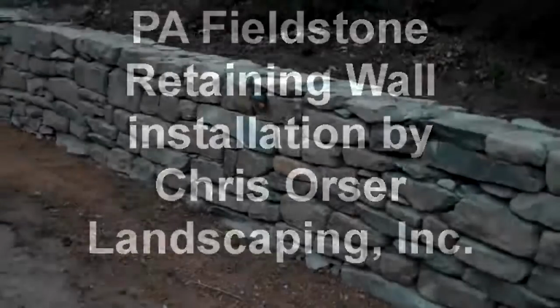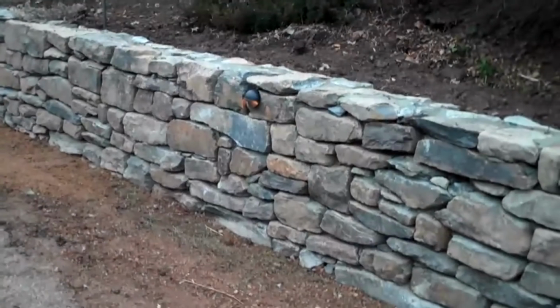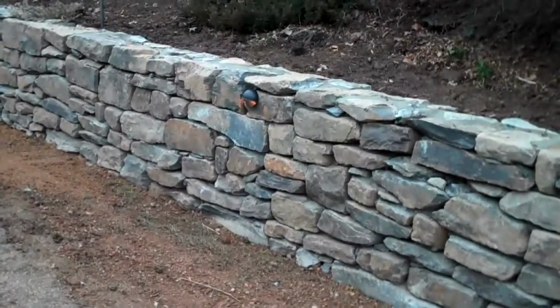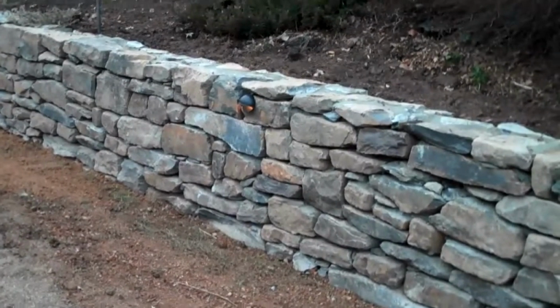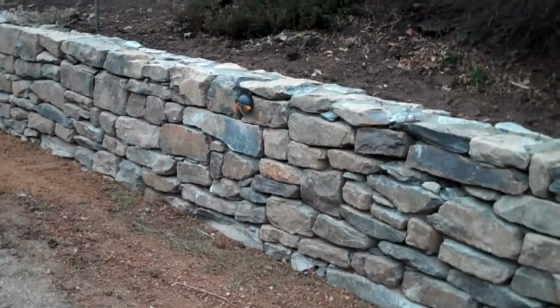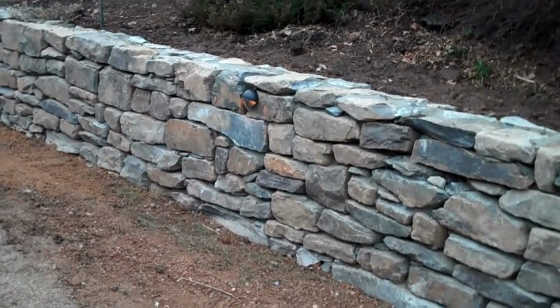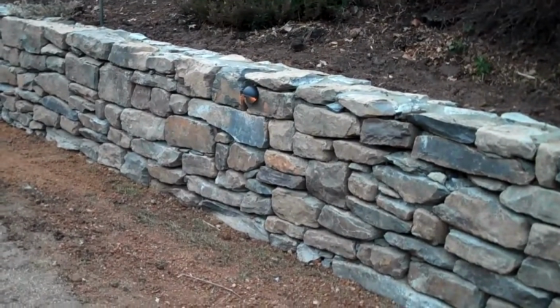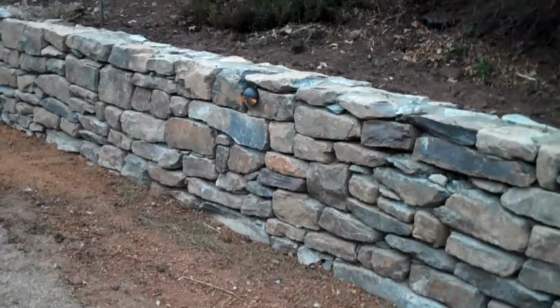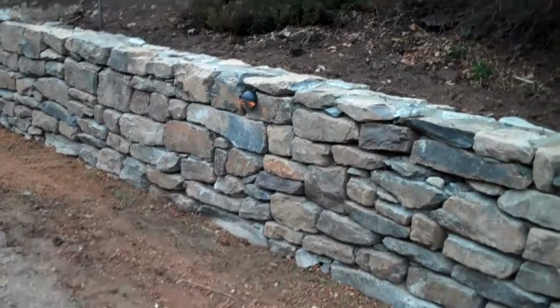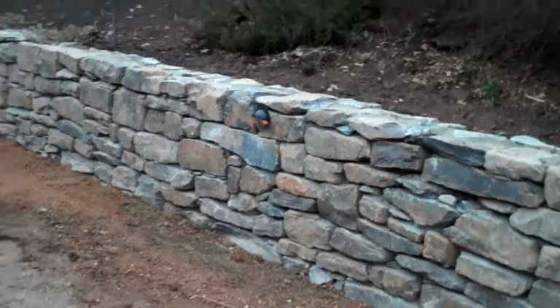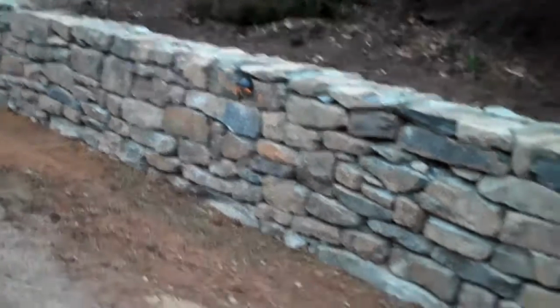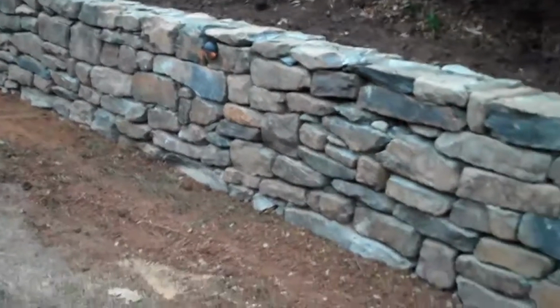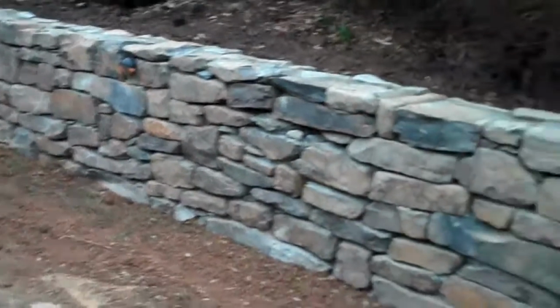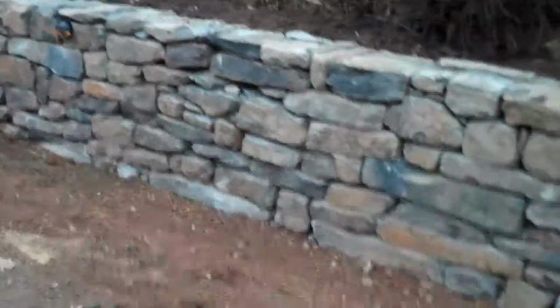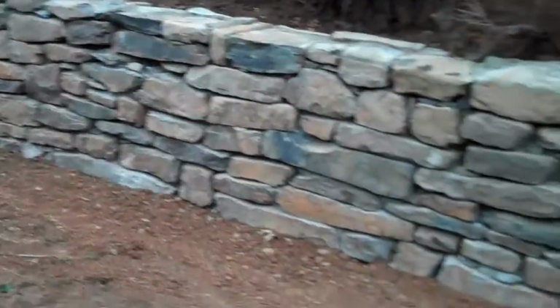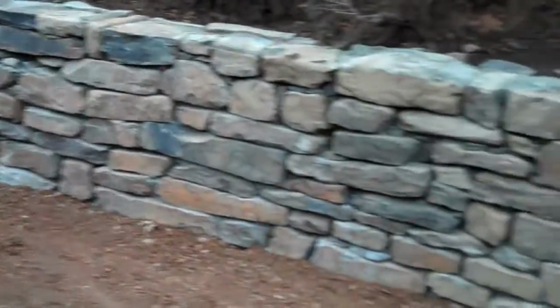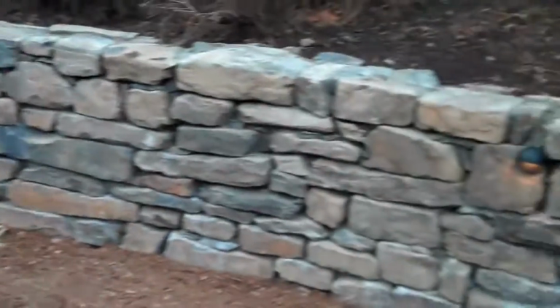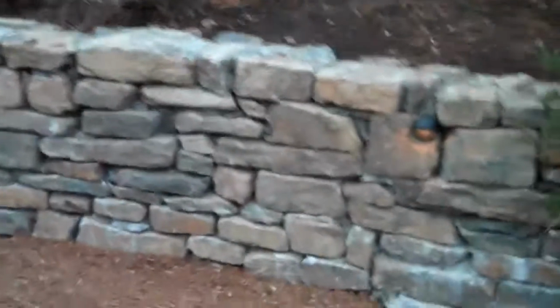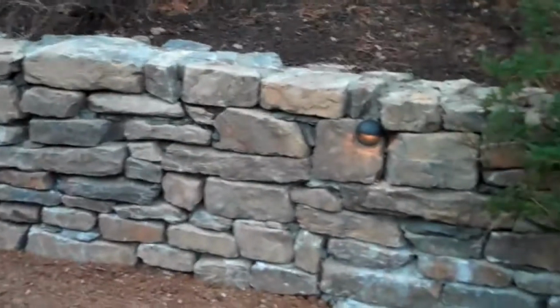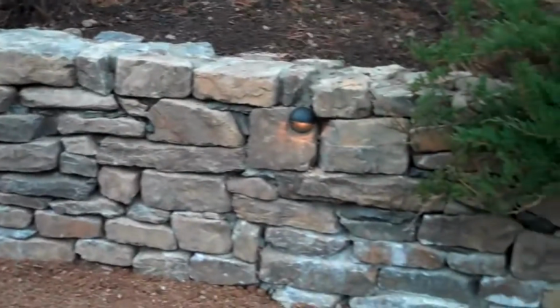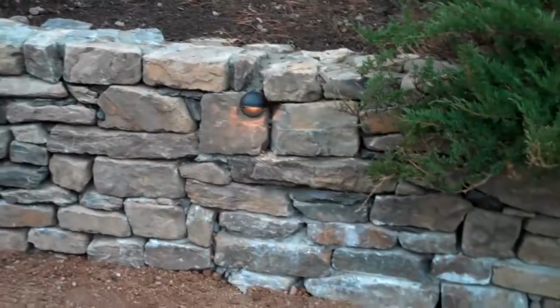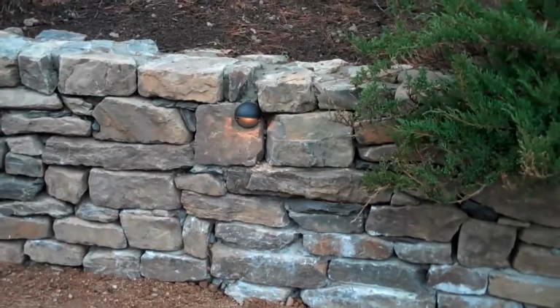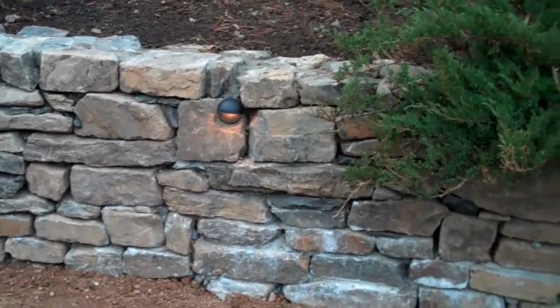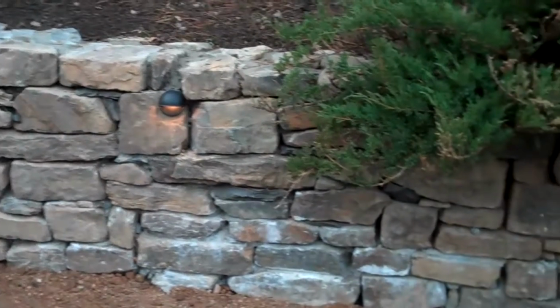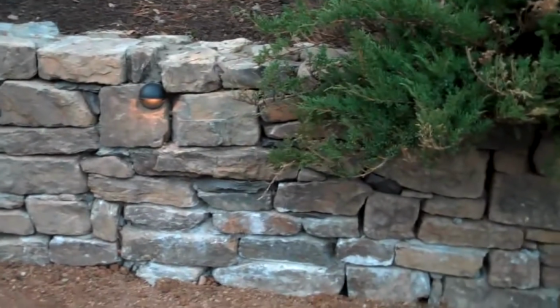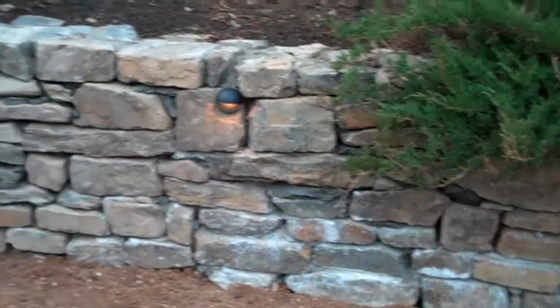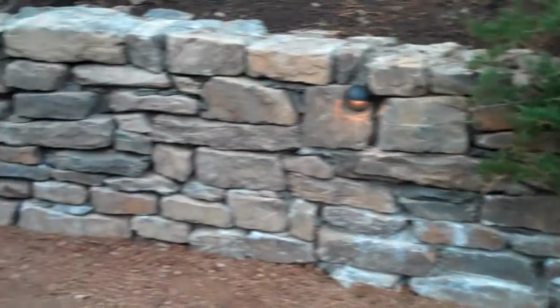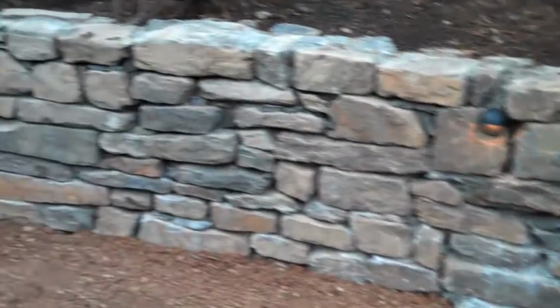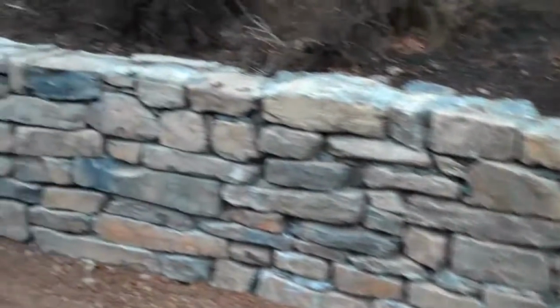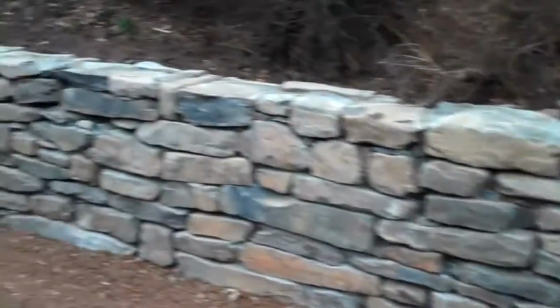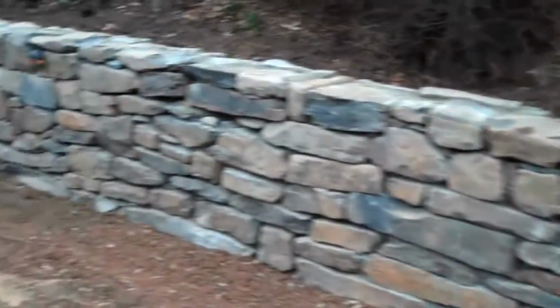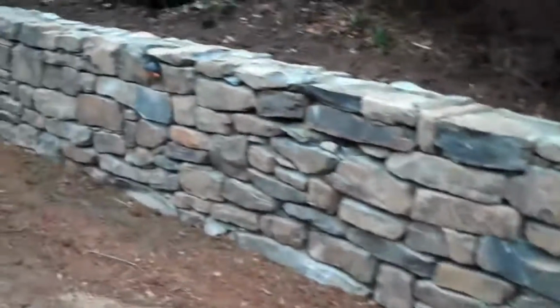We're looking at the final result of the Chris Horser retaining wall project. It is February 25th and as you can see, we put in a retaining wall.